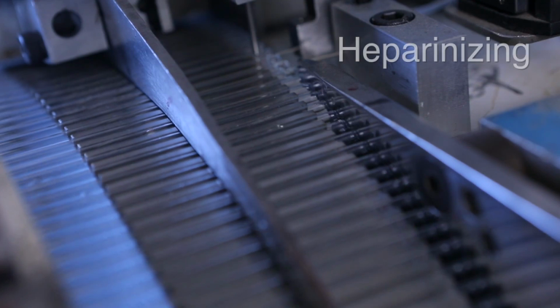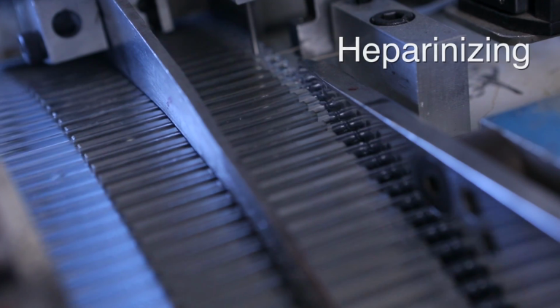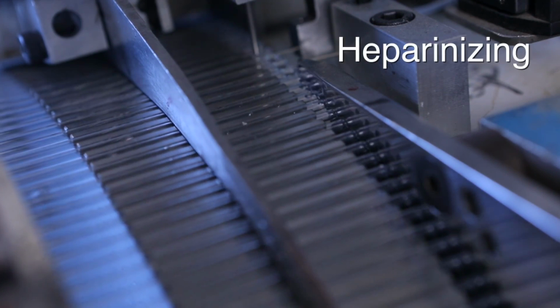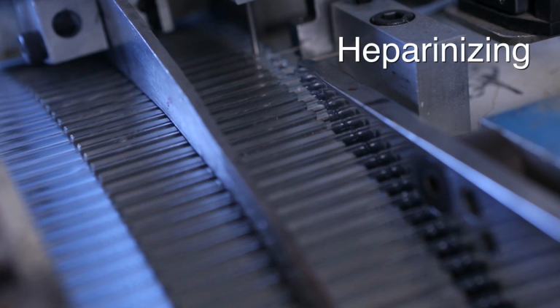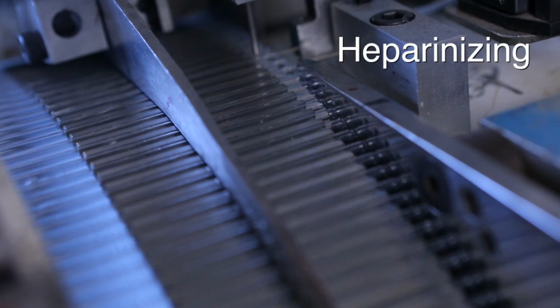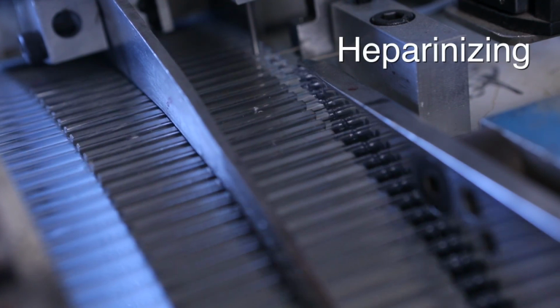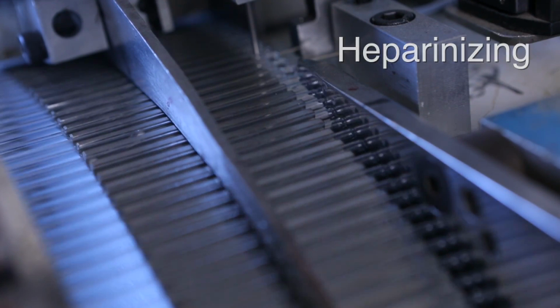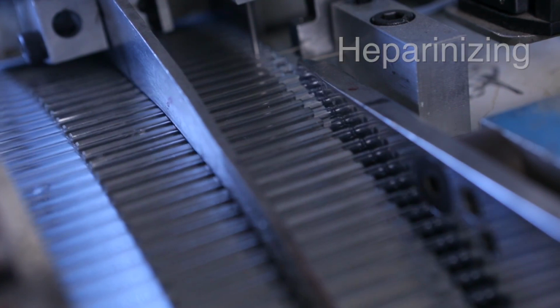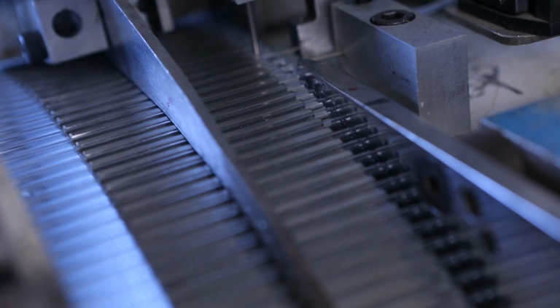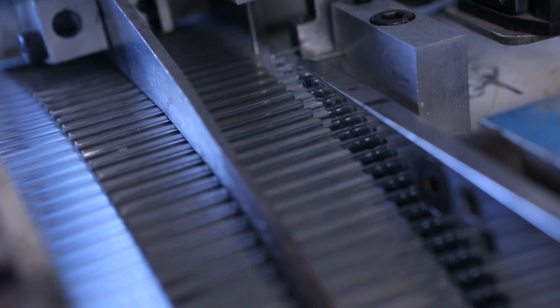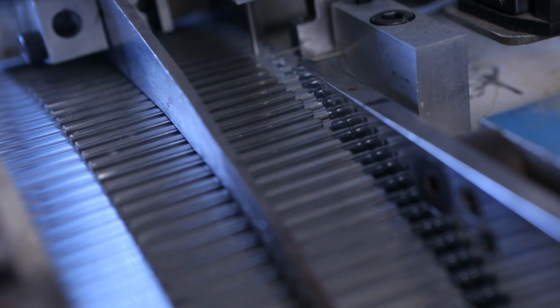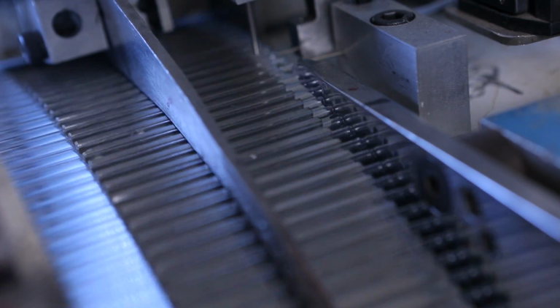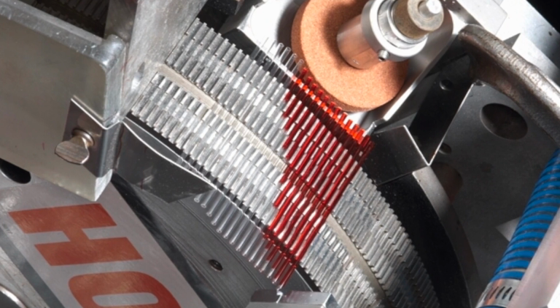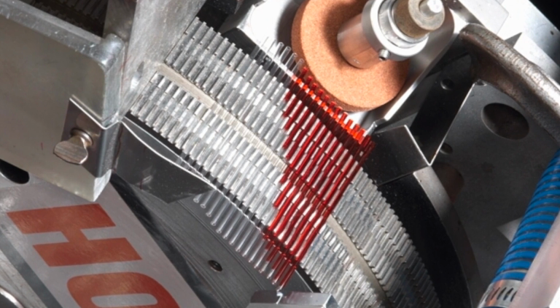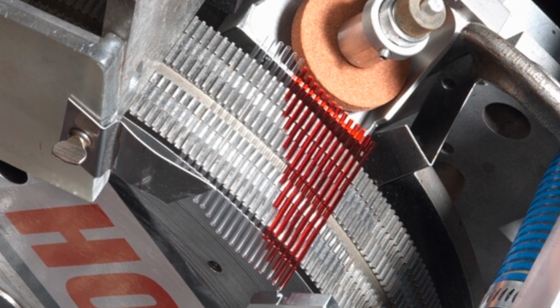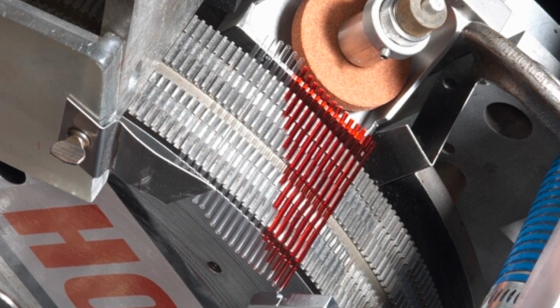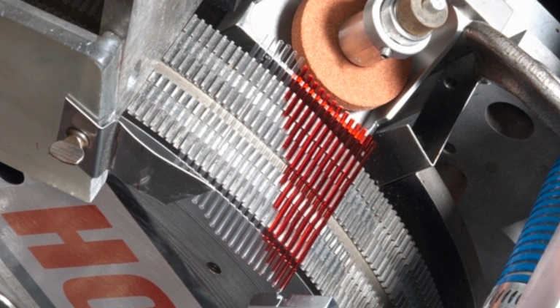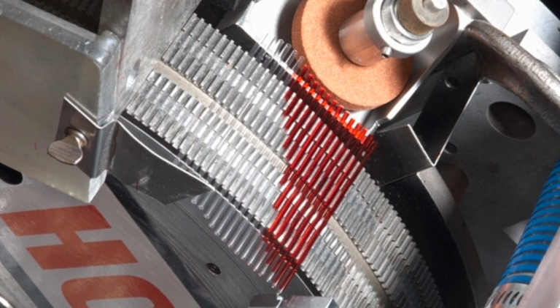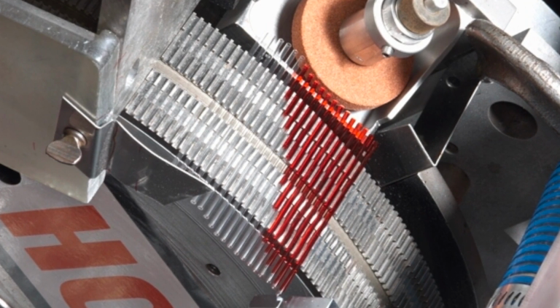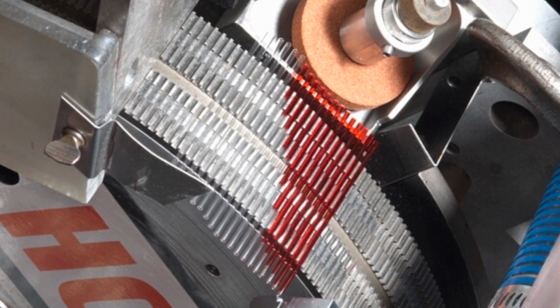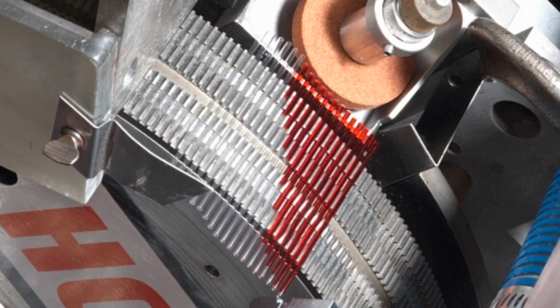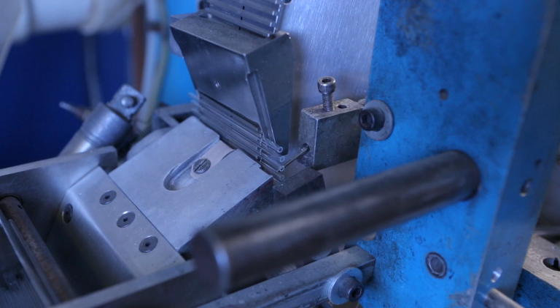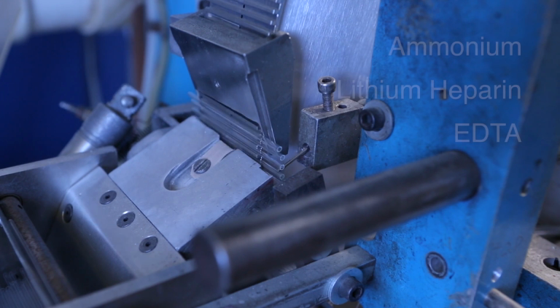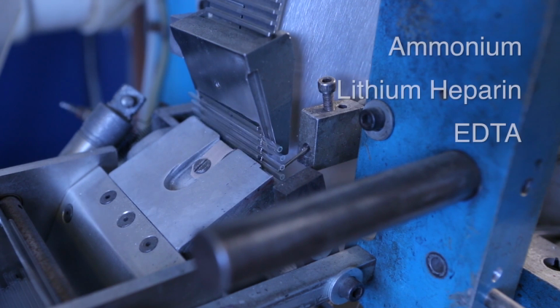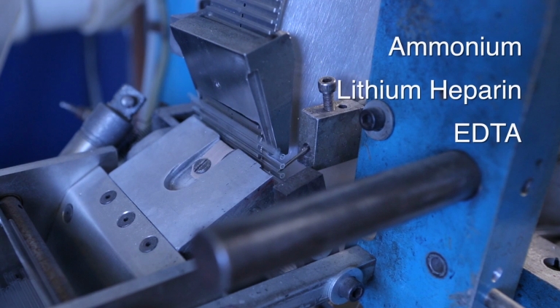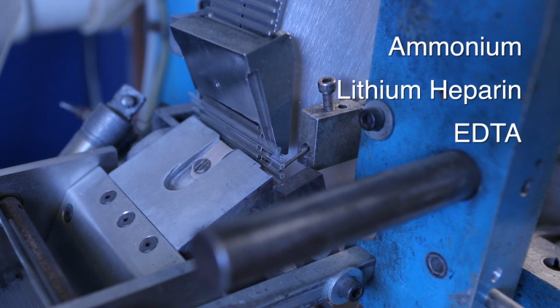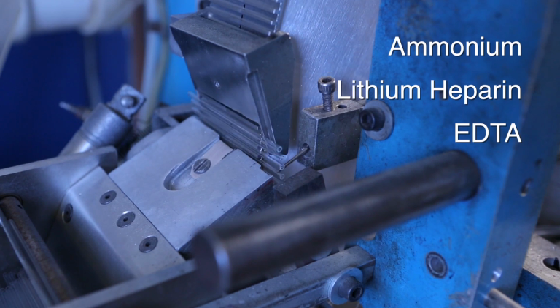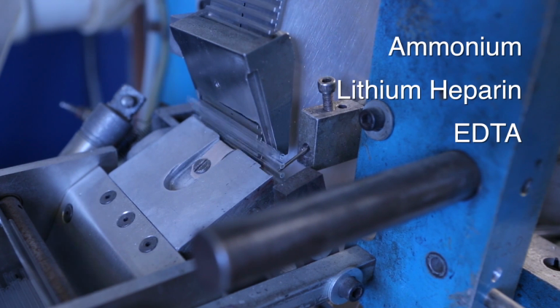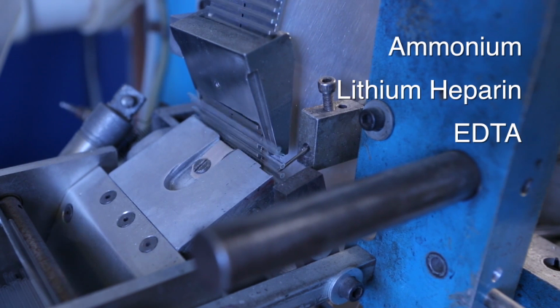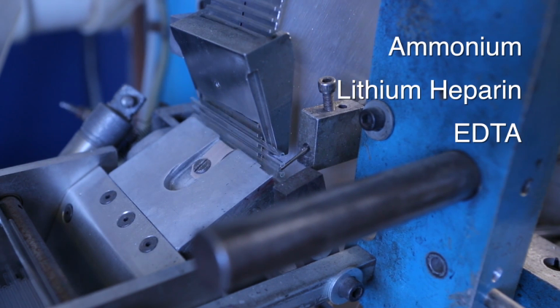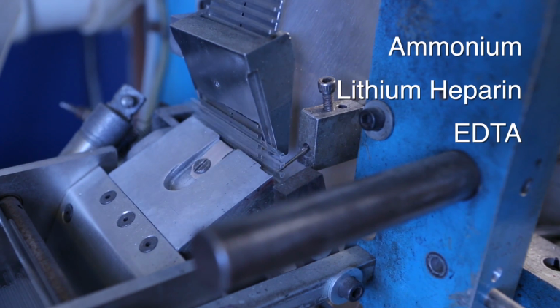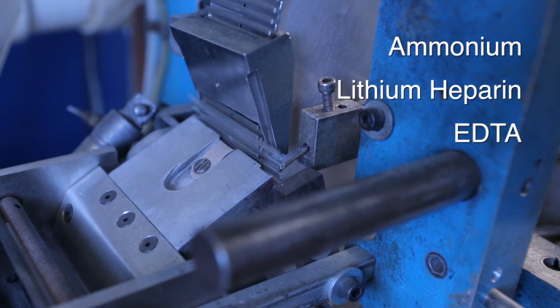Heparinizing glass capillary tubing is available for applications requiring an anticoagulation coating on the inside of the tube. Coatings include ammonium, lithium heparin, or EDTA.